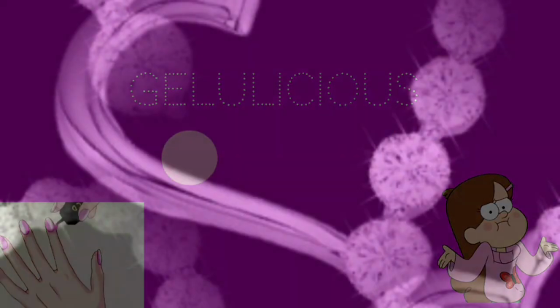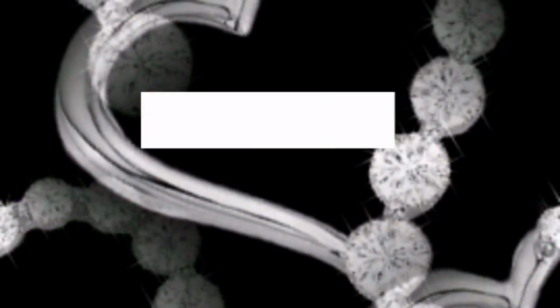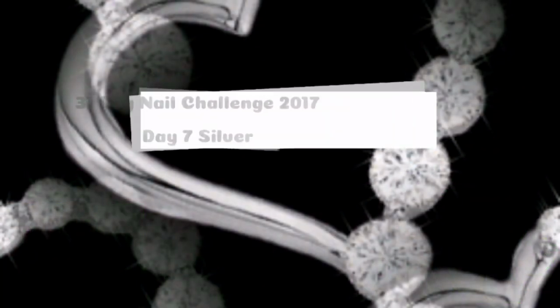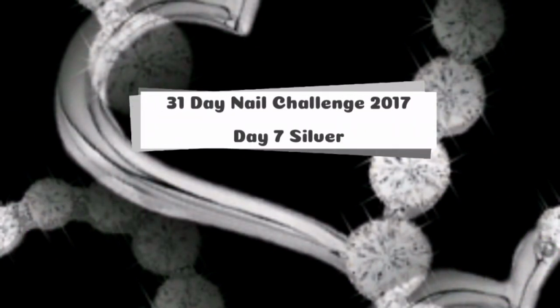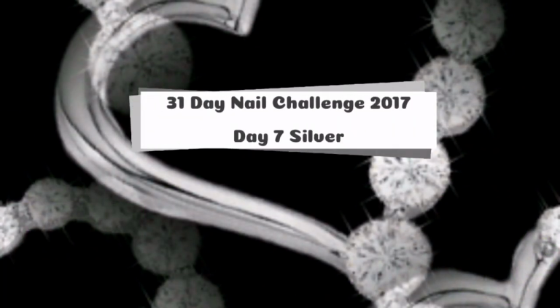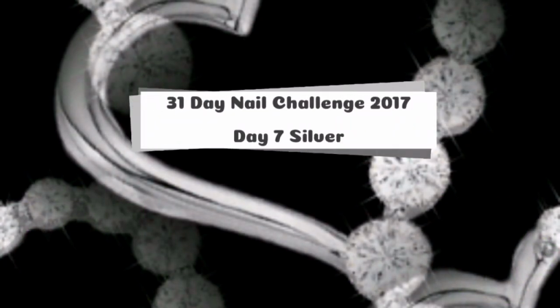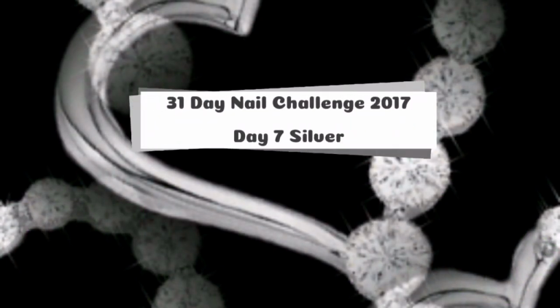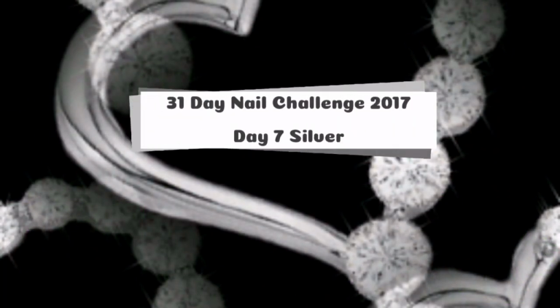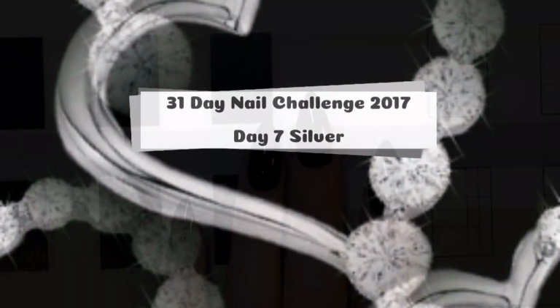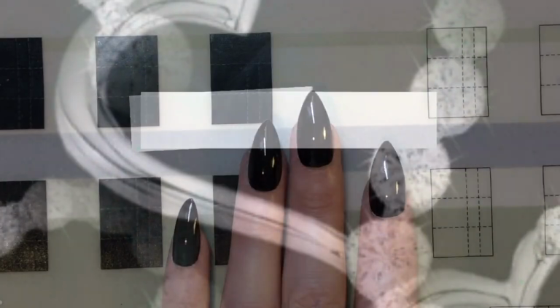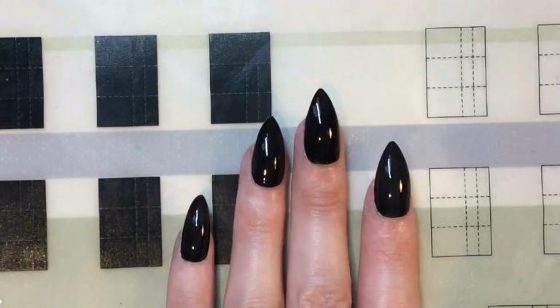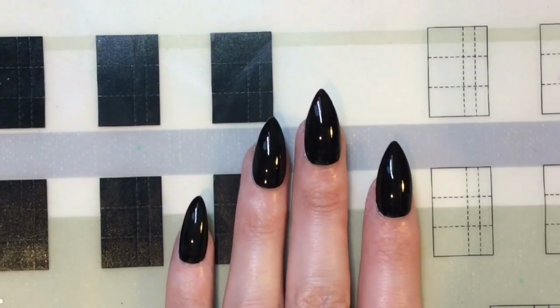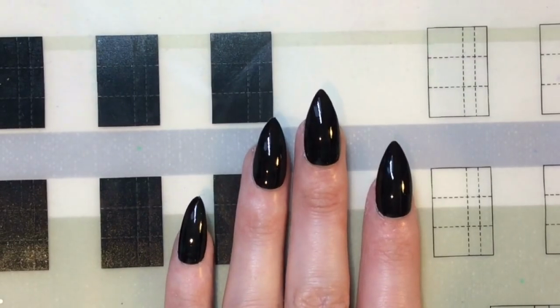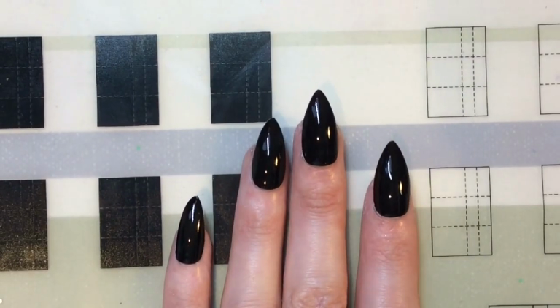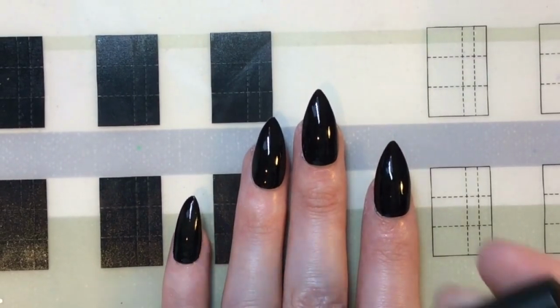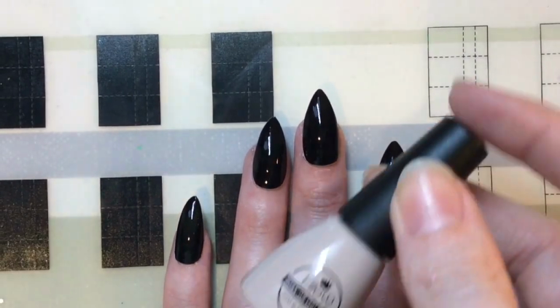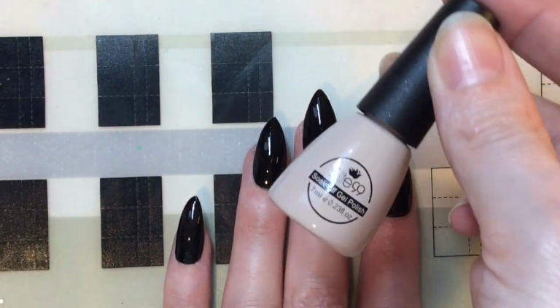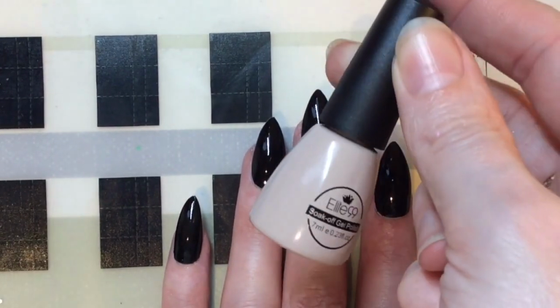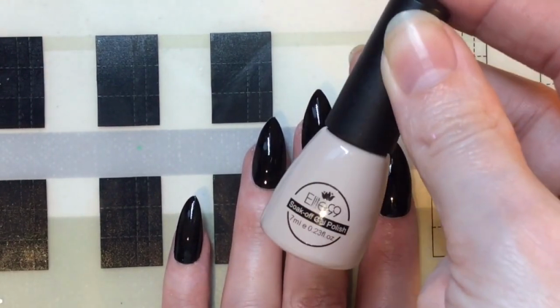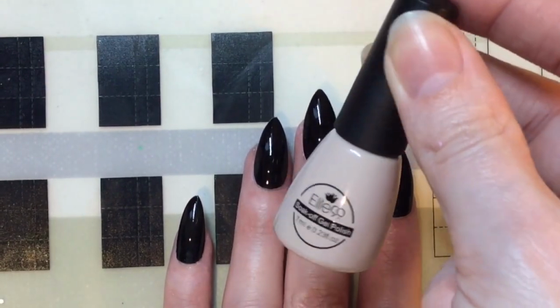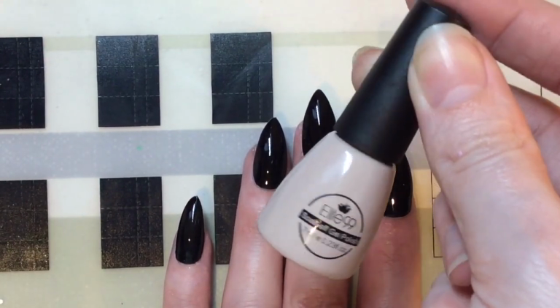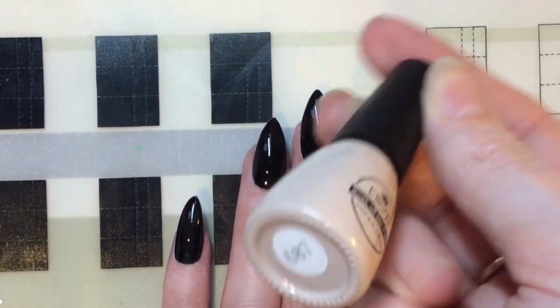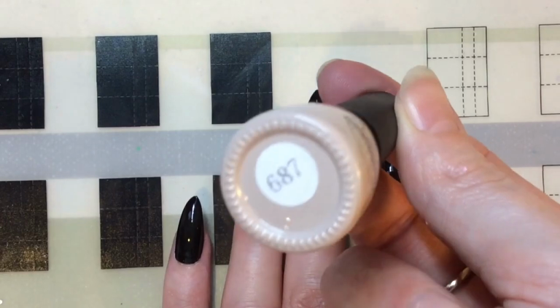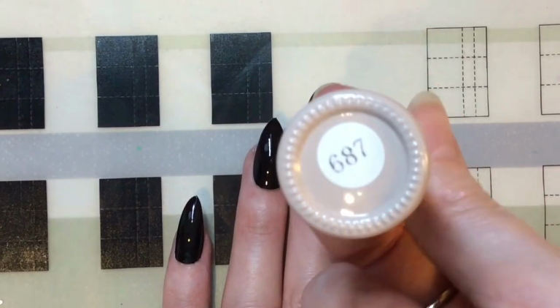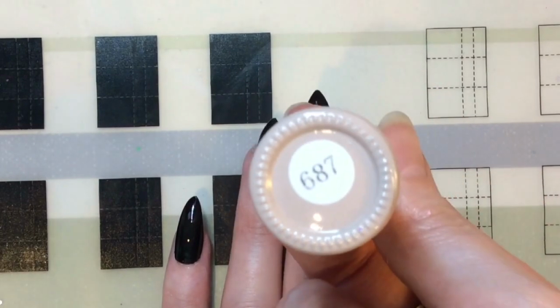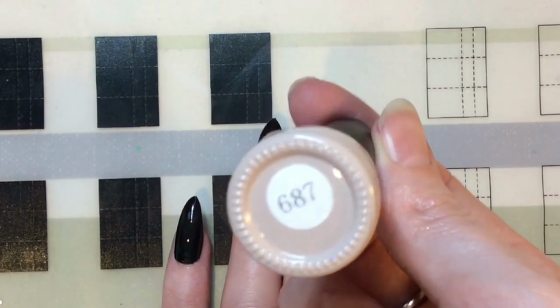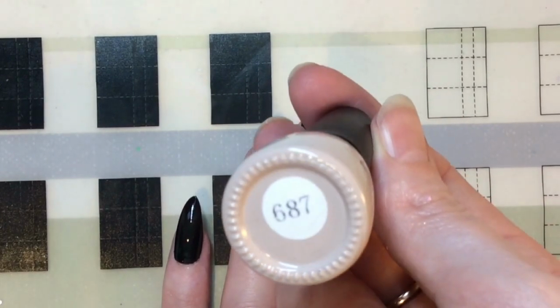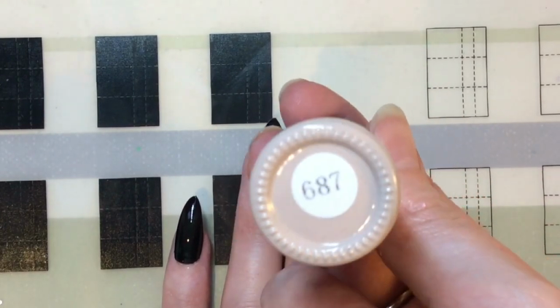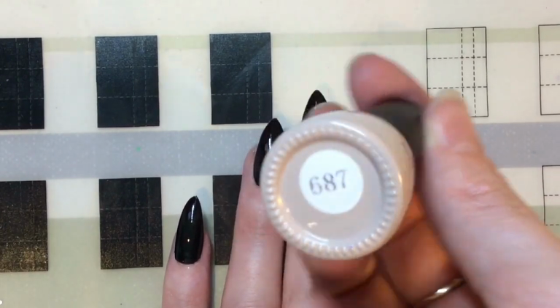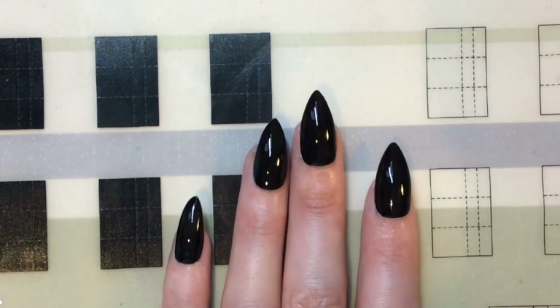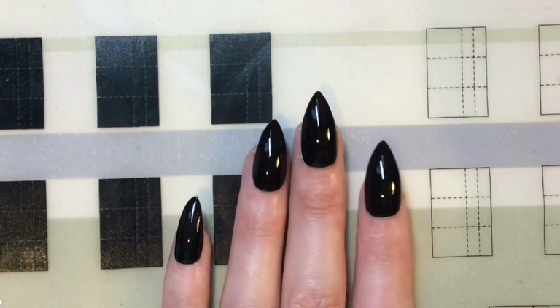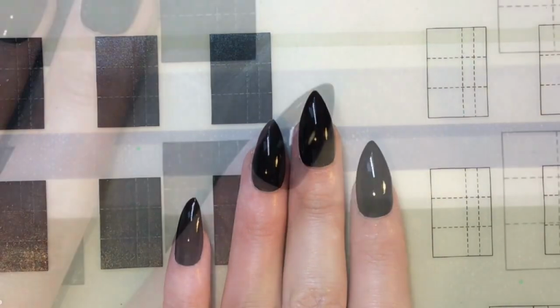Hey guys, welcome back to my channel. This is day seven of my 31-day challenge and the theme is silver. I'm starting off with a black base coat — the color code is 687.